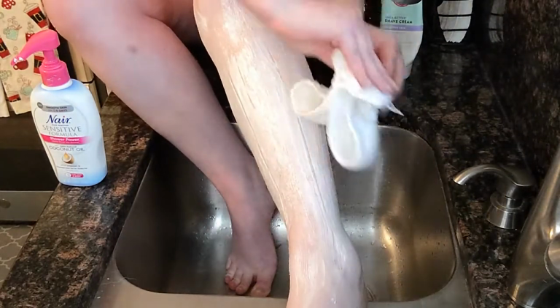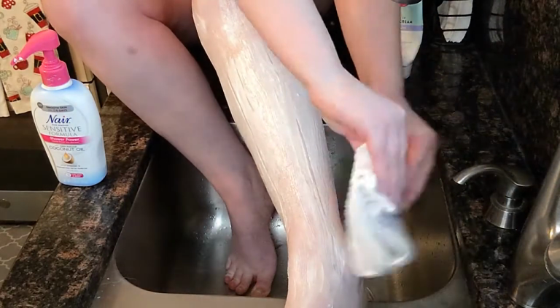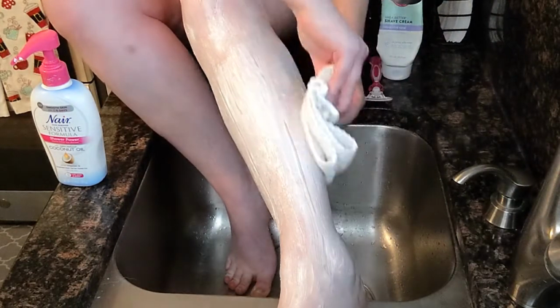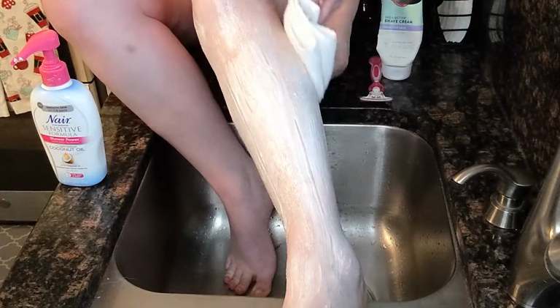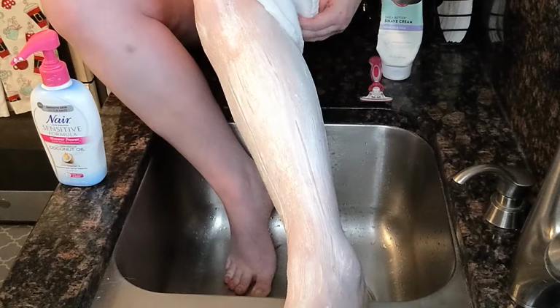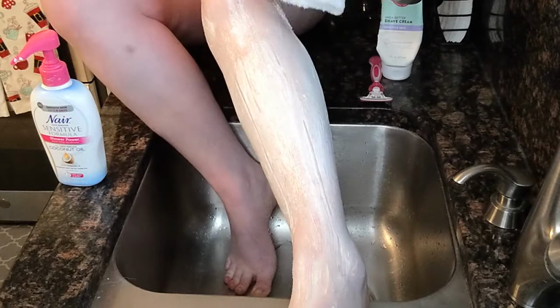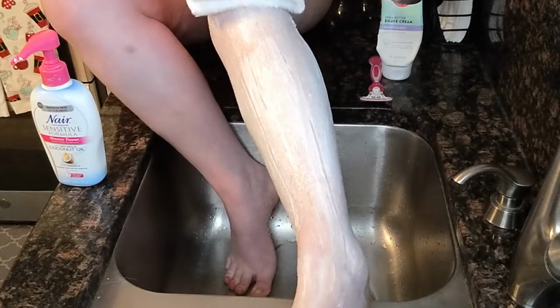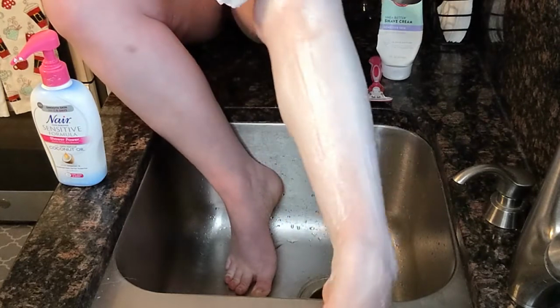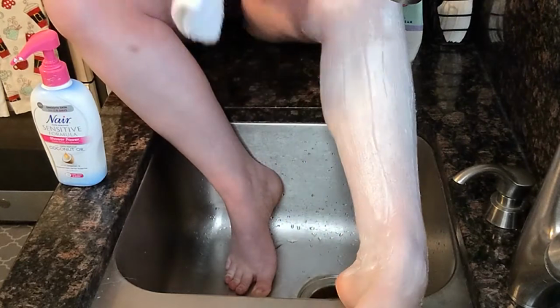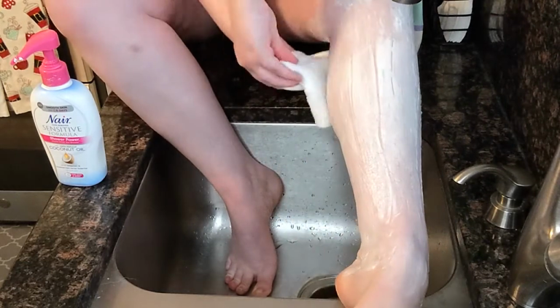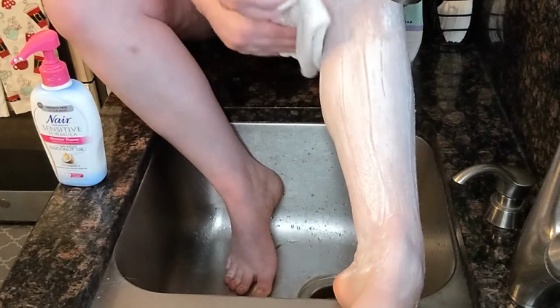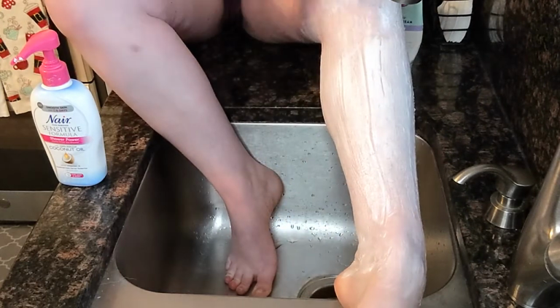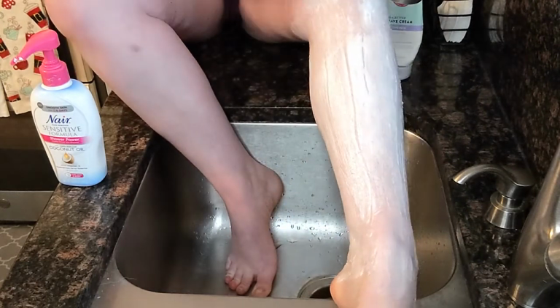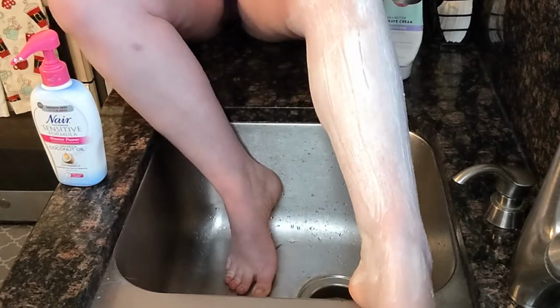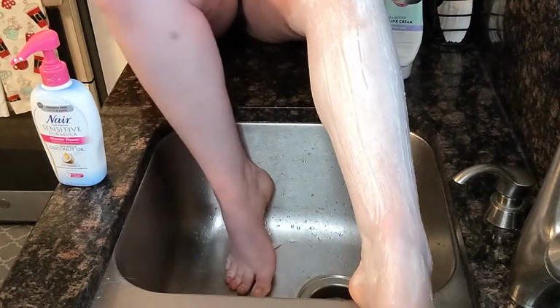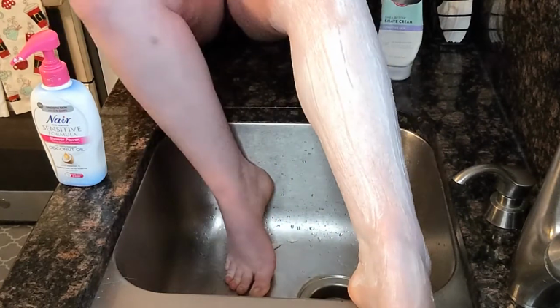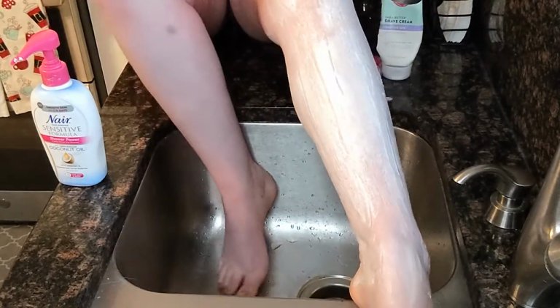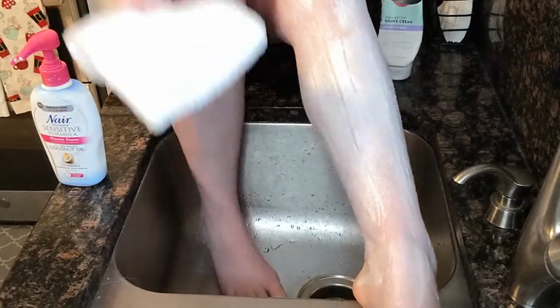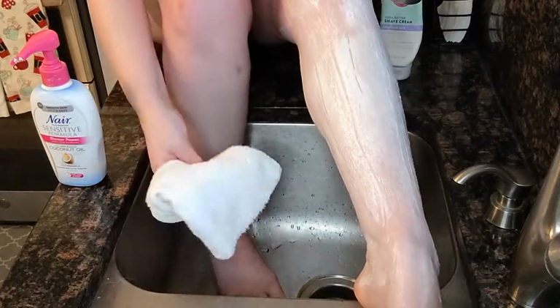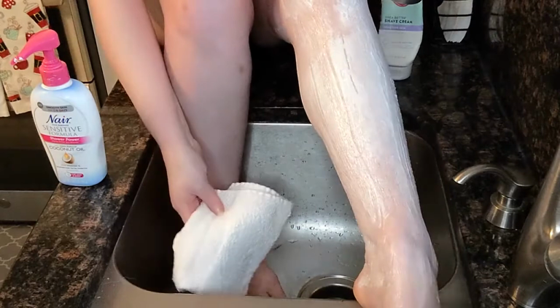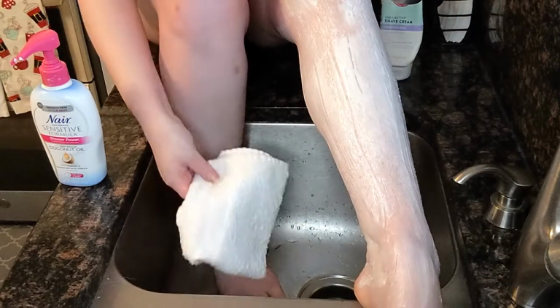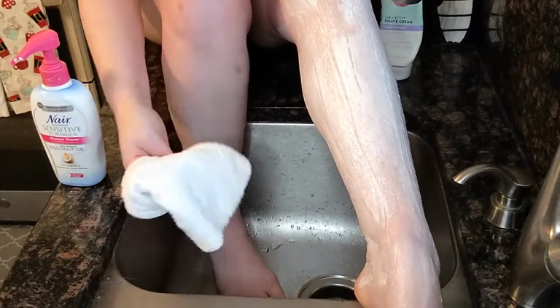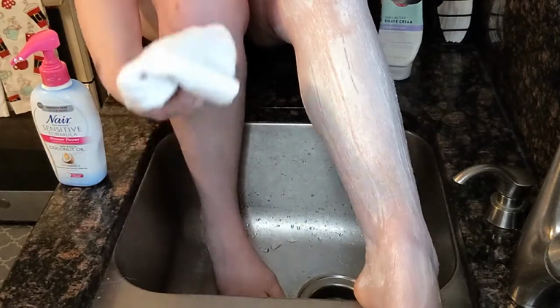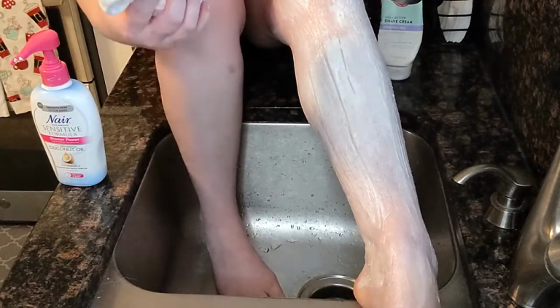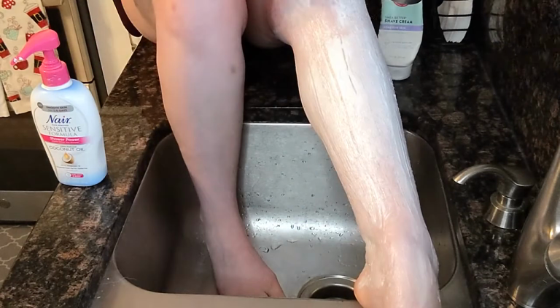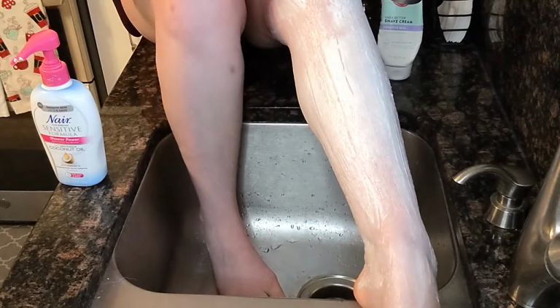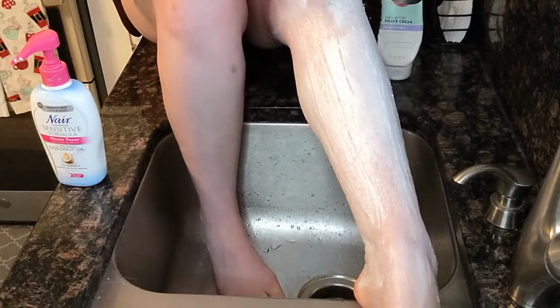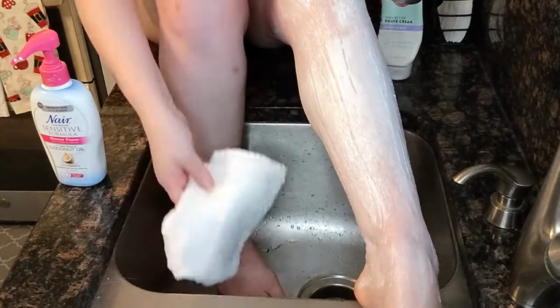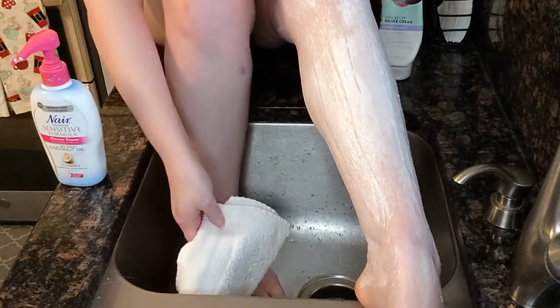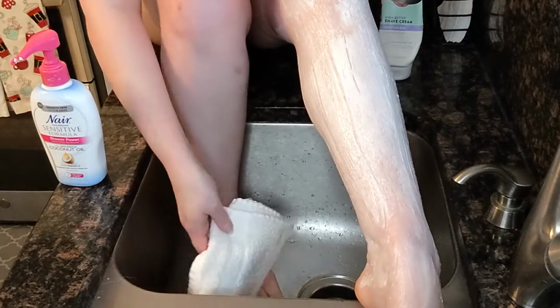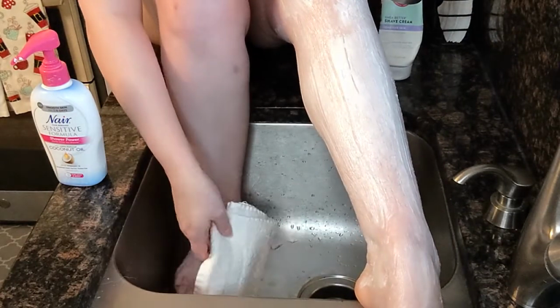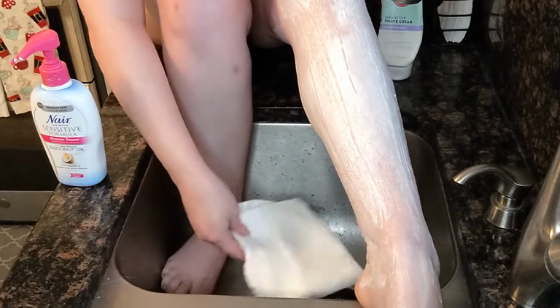I feel like I have a pretty good thick layer on. It doesn't smell too bad, actually. It is what it is.